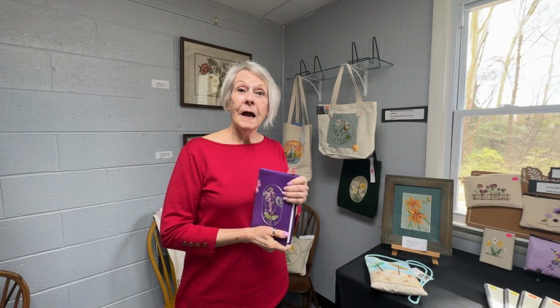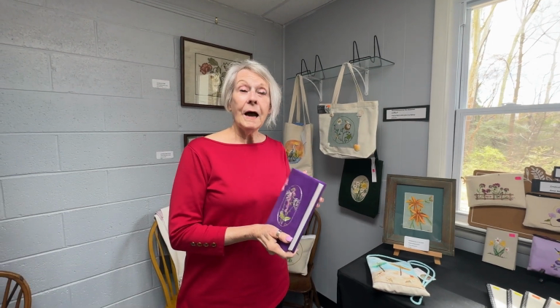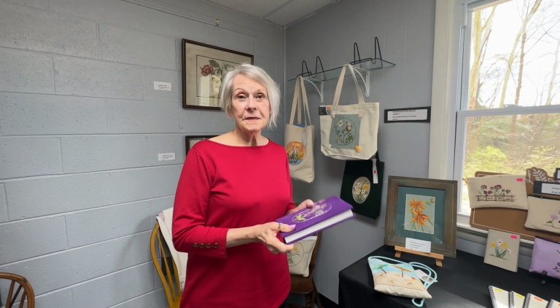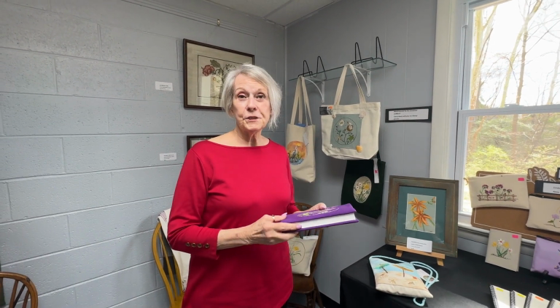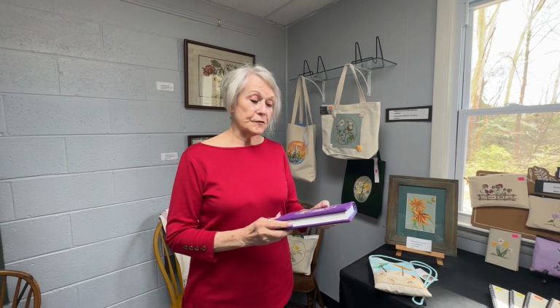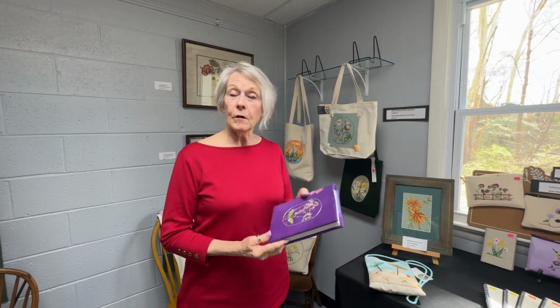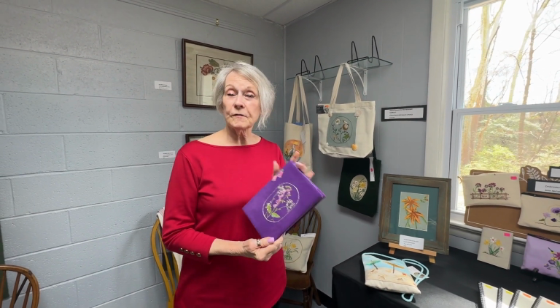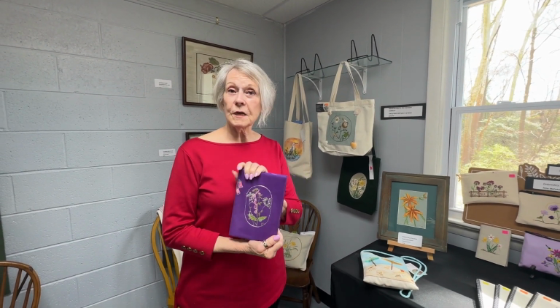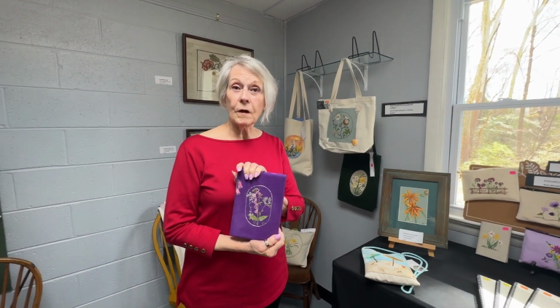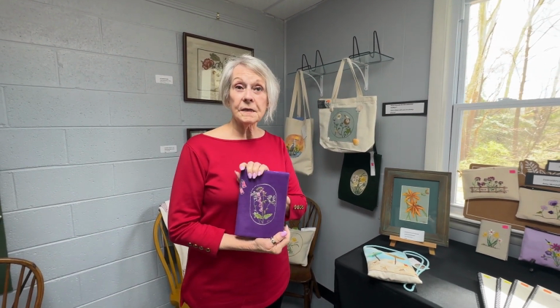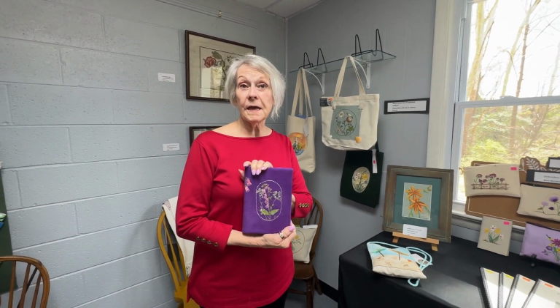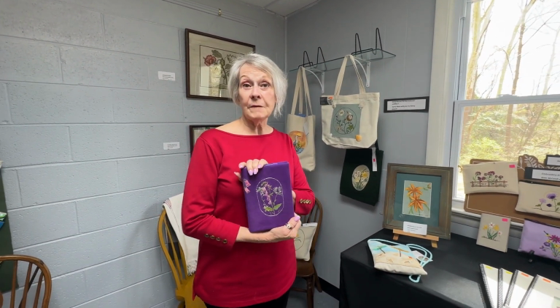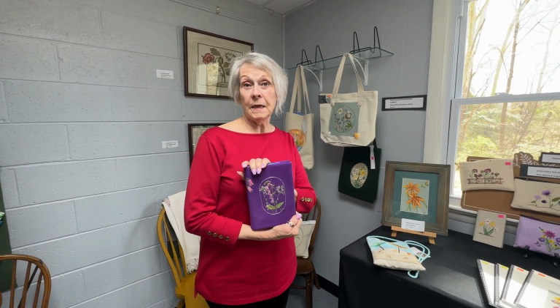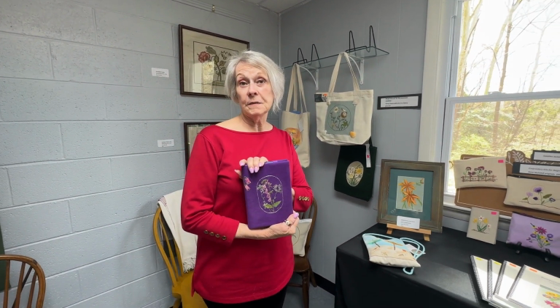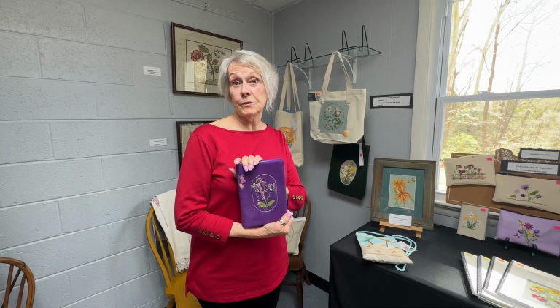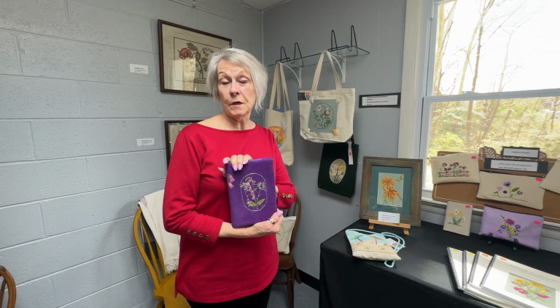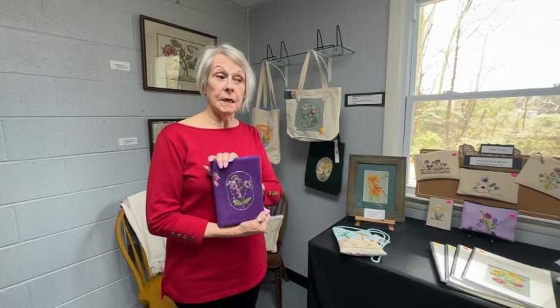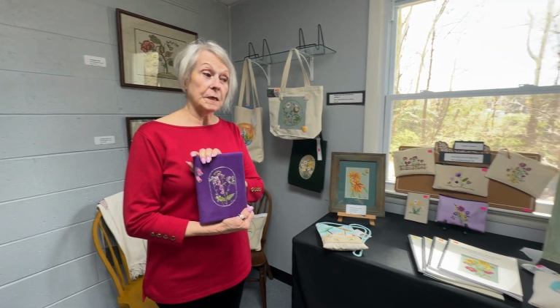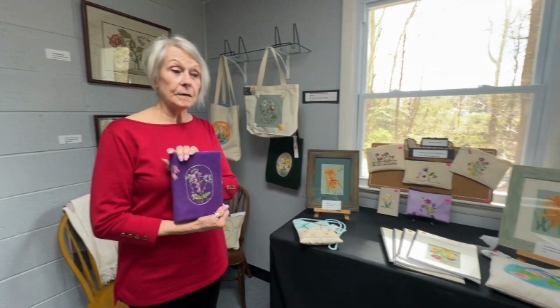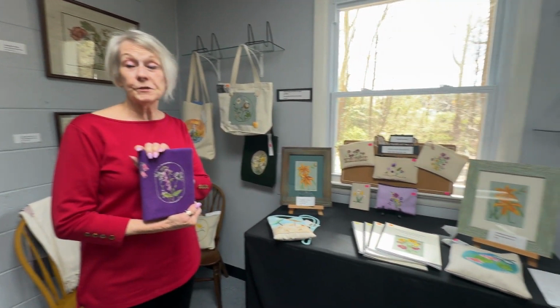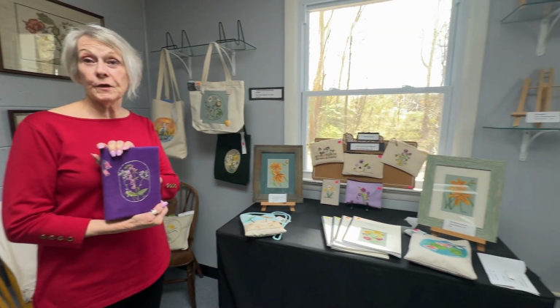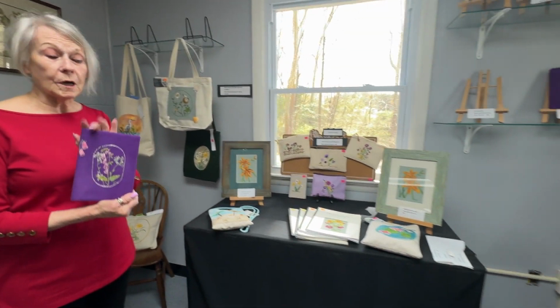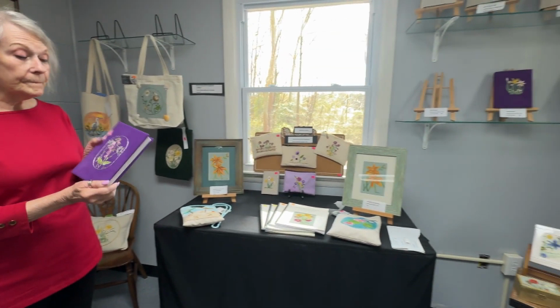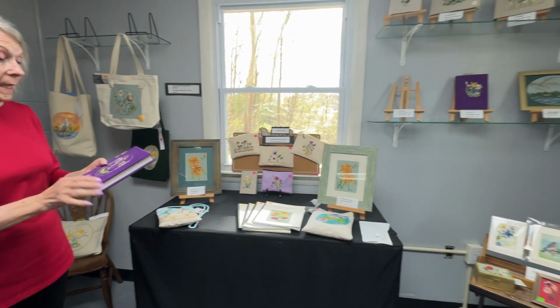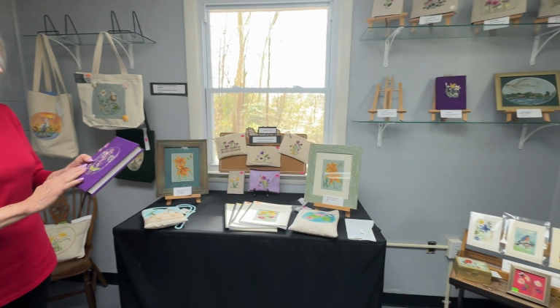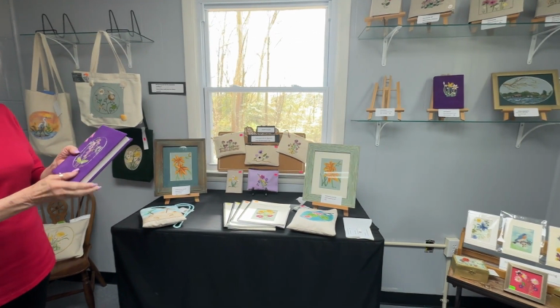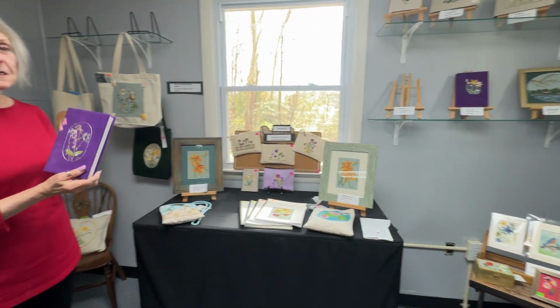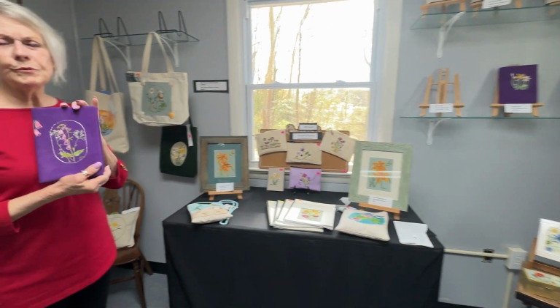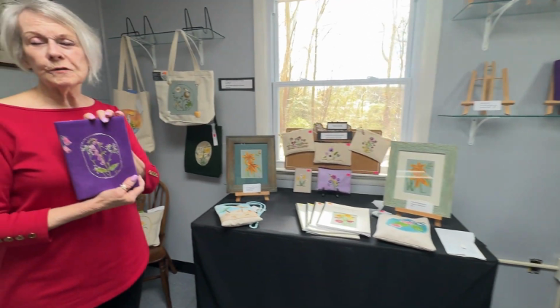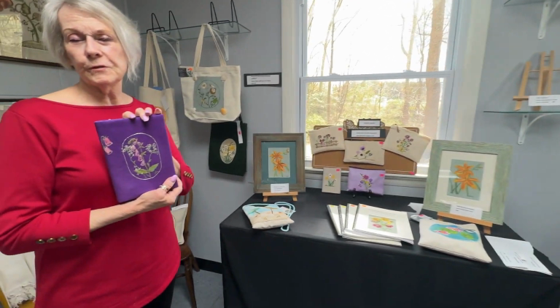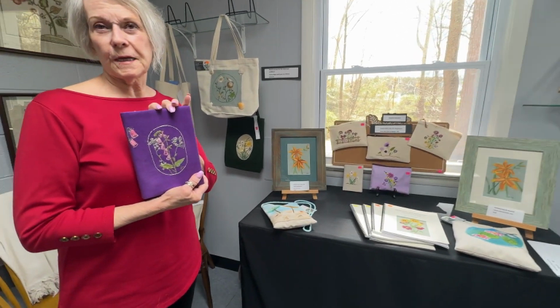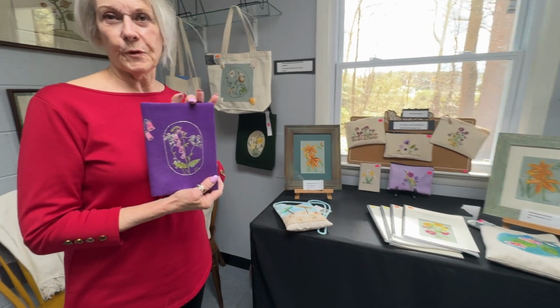Hi, this is Janice from the Art Center in Montrose, and today I'm in Ann's studio — Ann McCahill's Studio One — and she has some beautiful new sketchbooks.